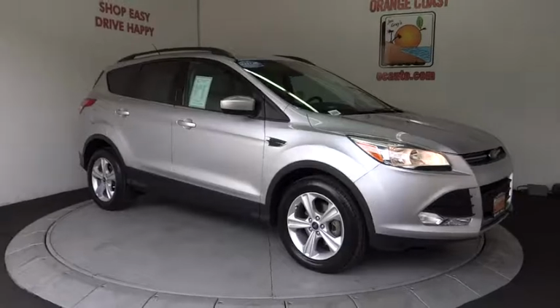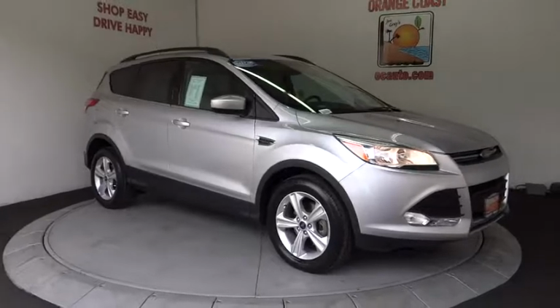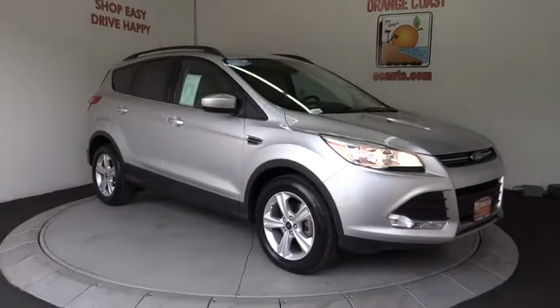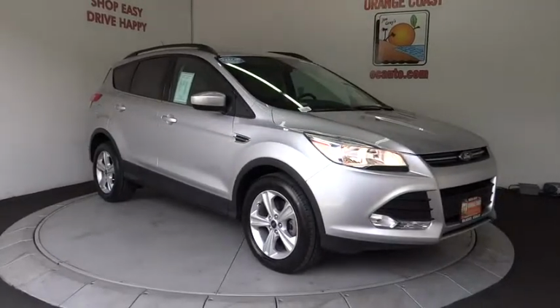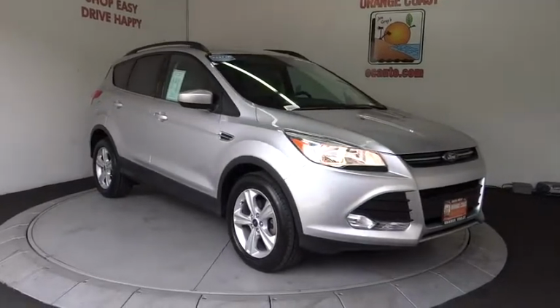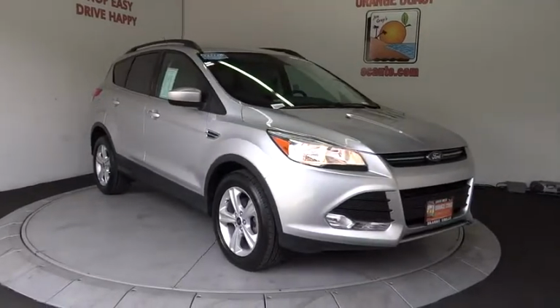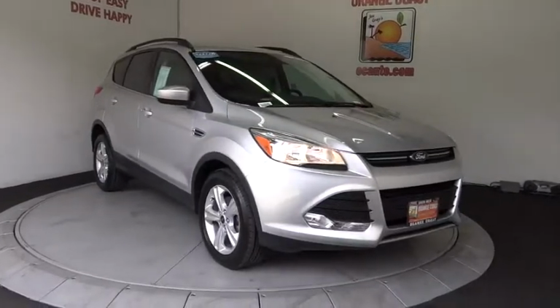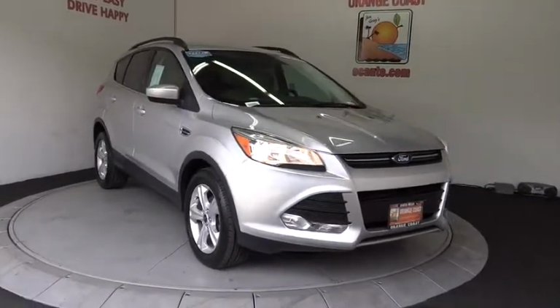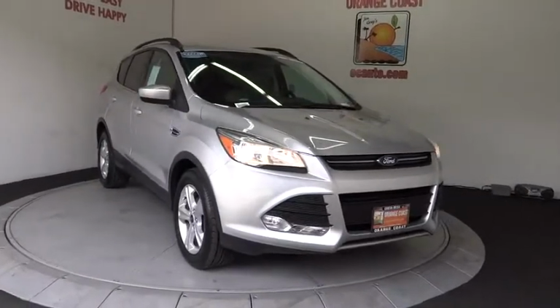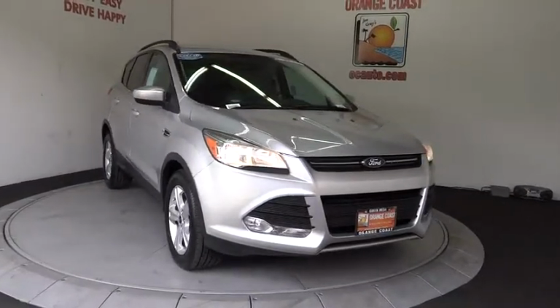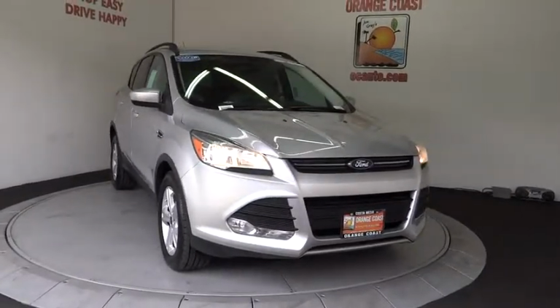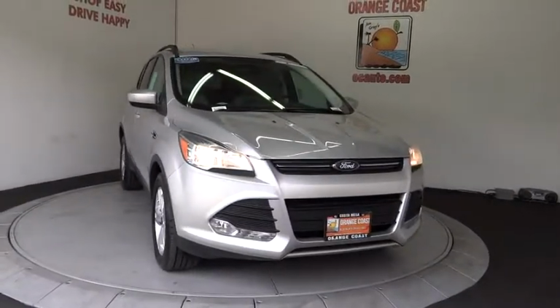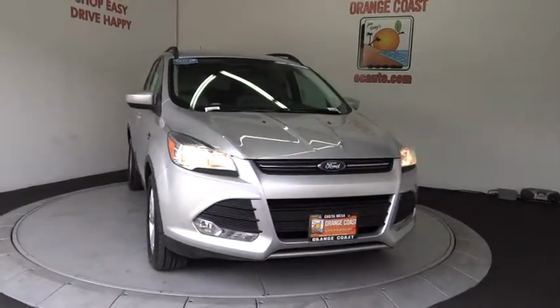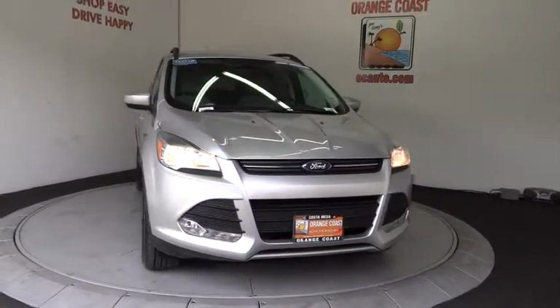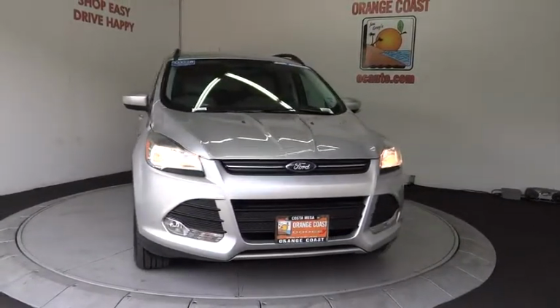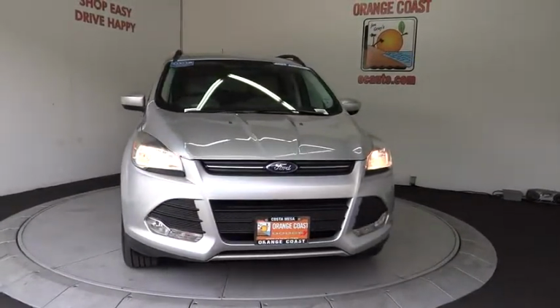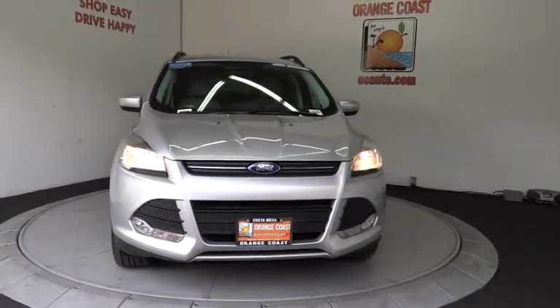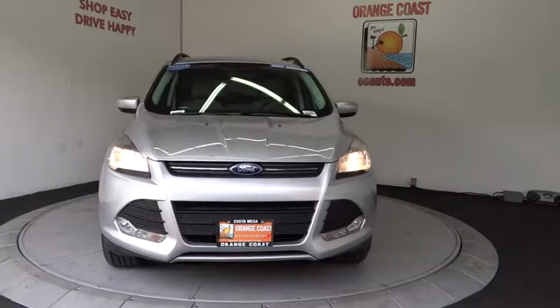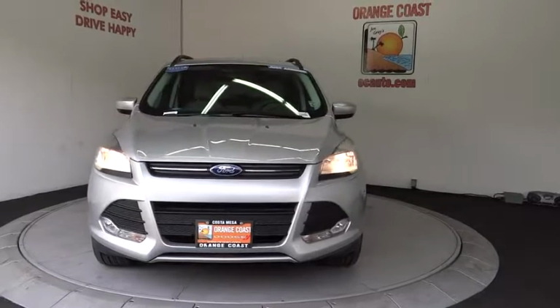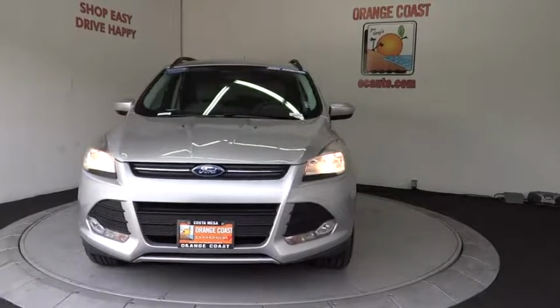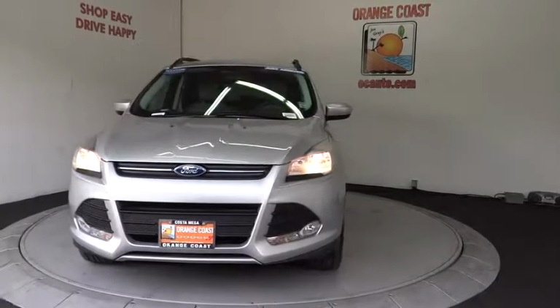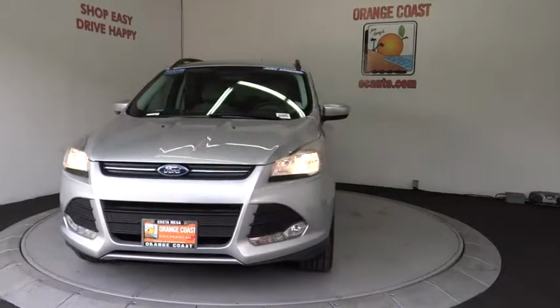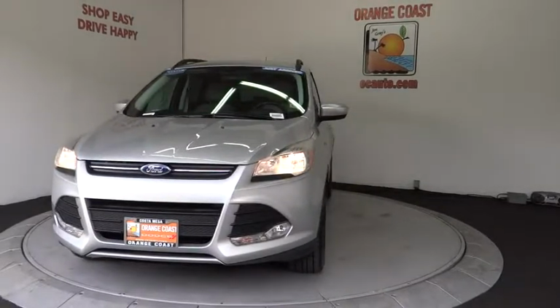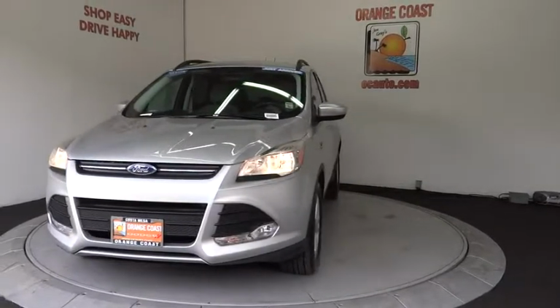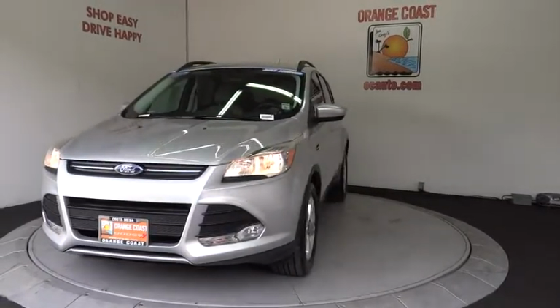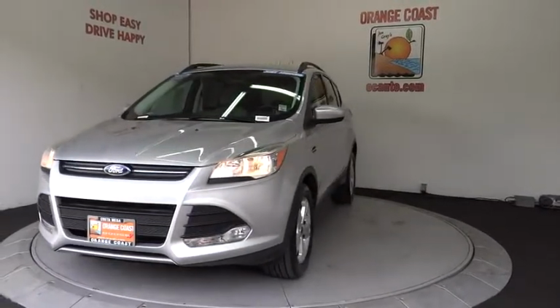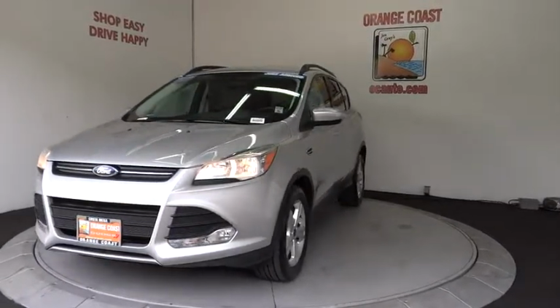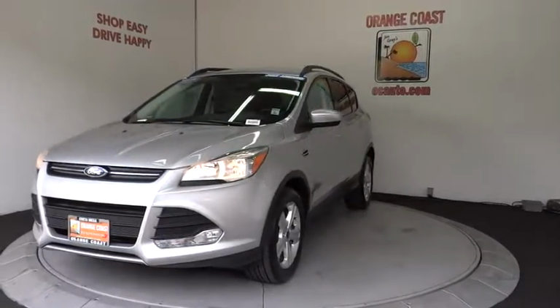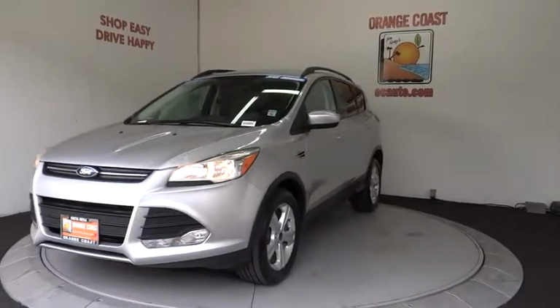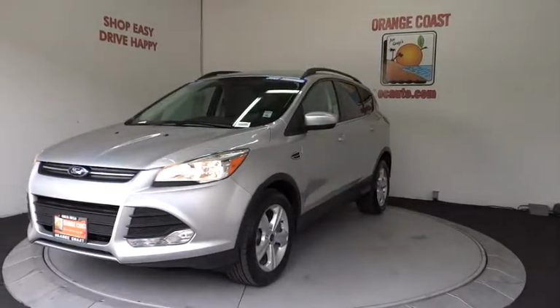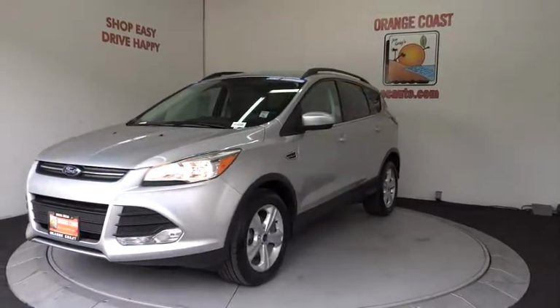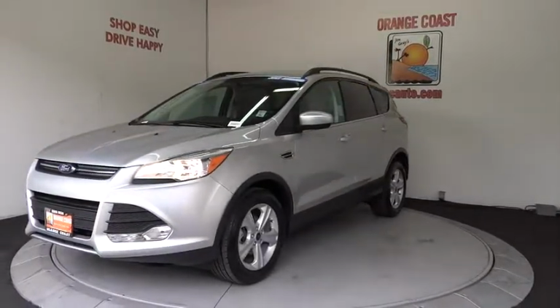The 2015 Ford Escape. Gas engines flex, tow, sip and go with Ford Escape. This vehicle has less than 65,000 miles.